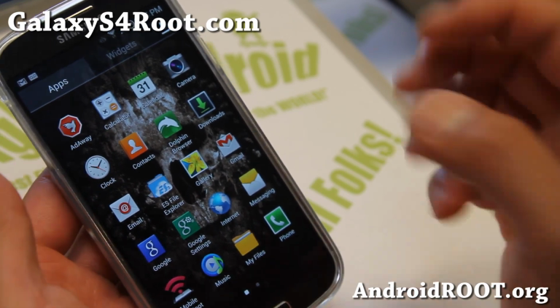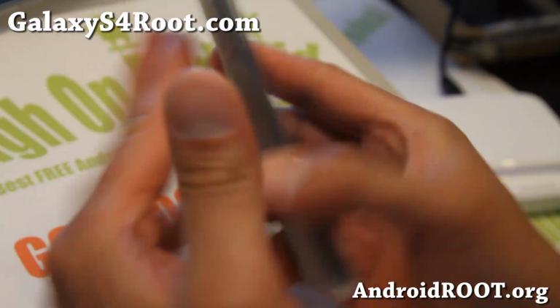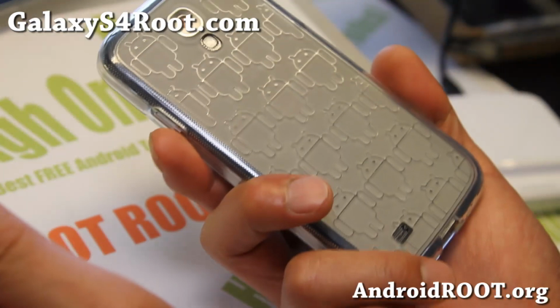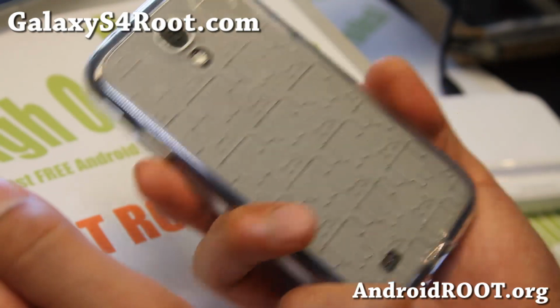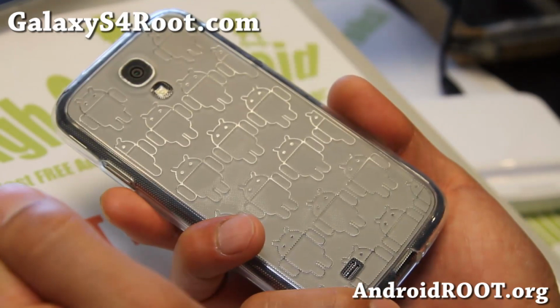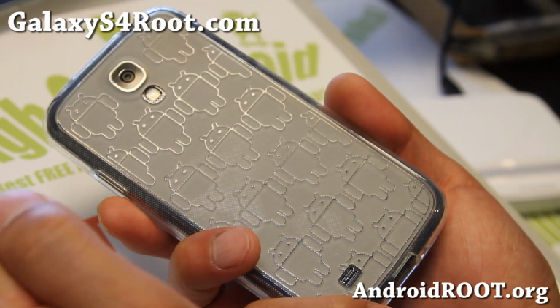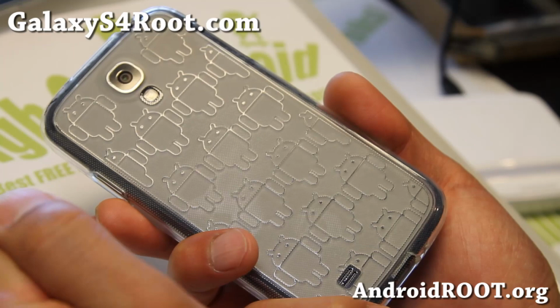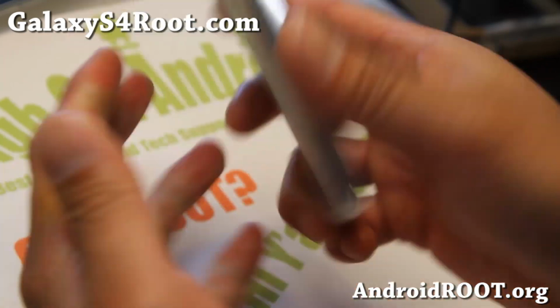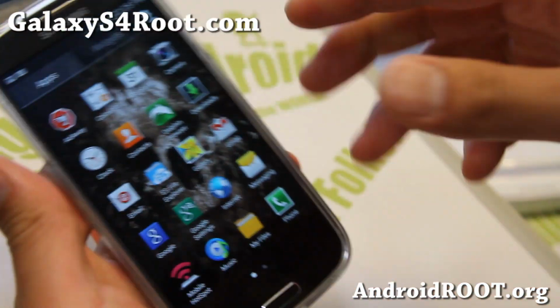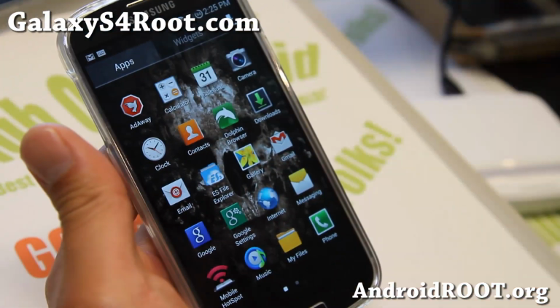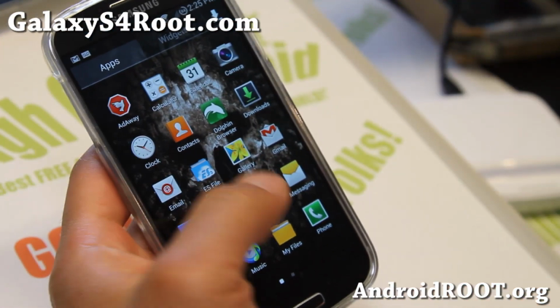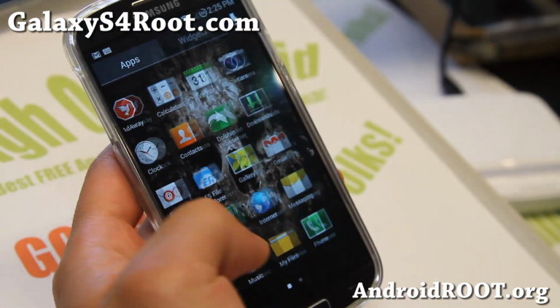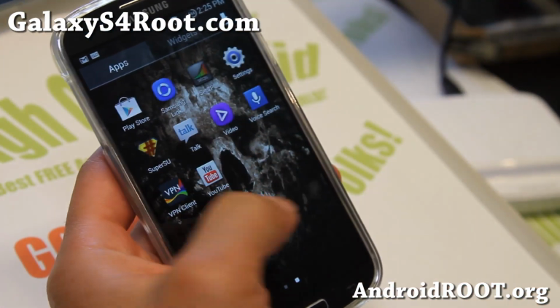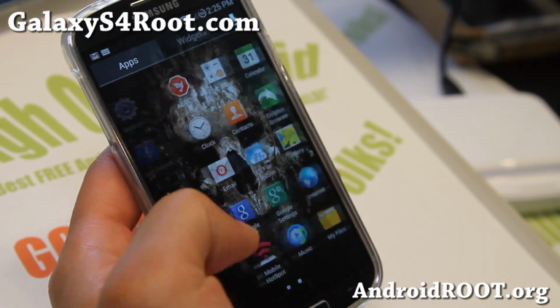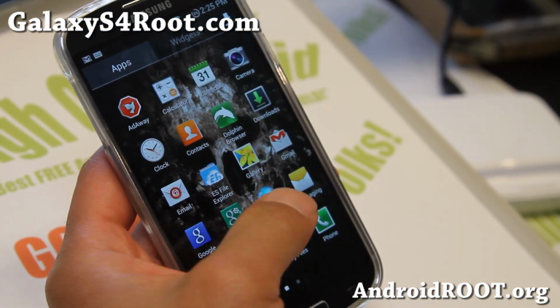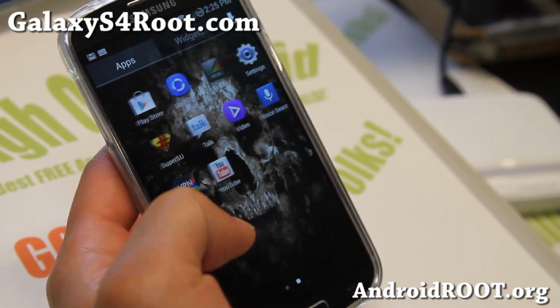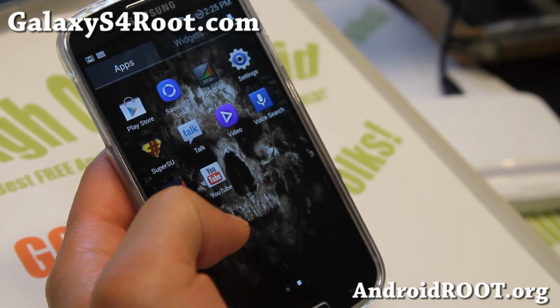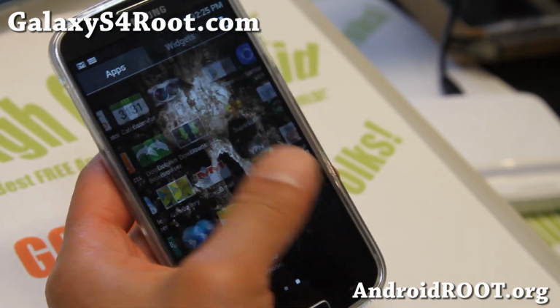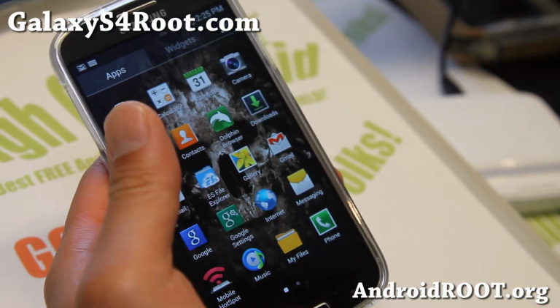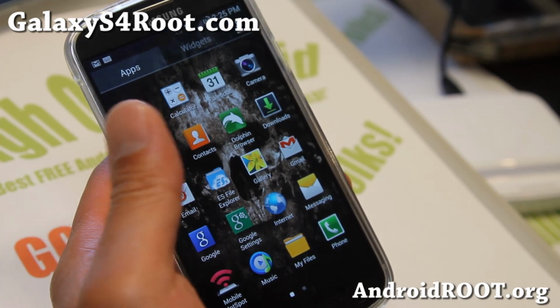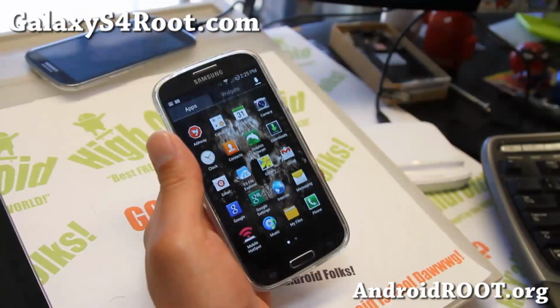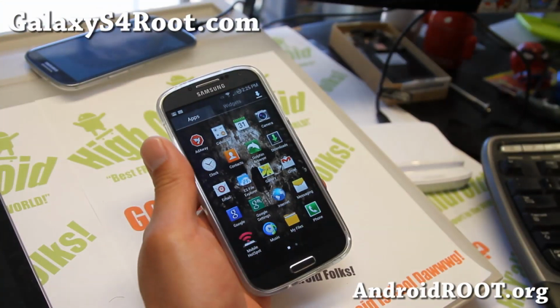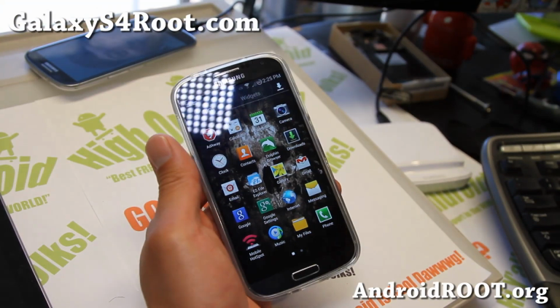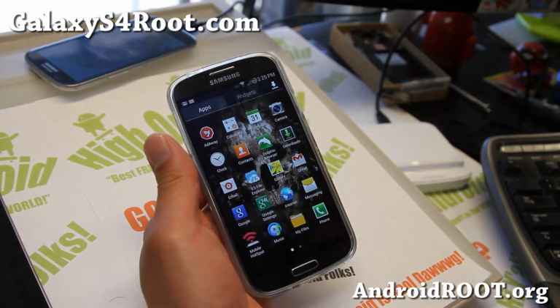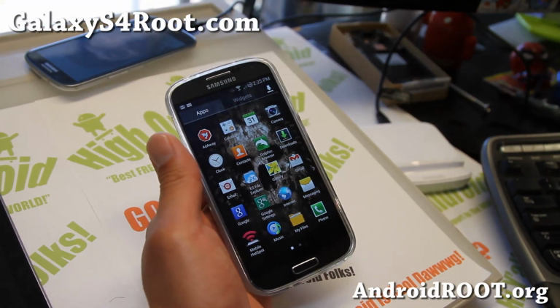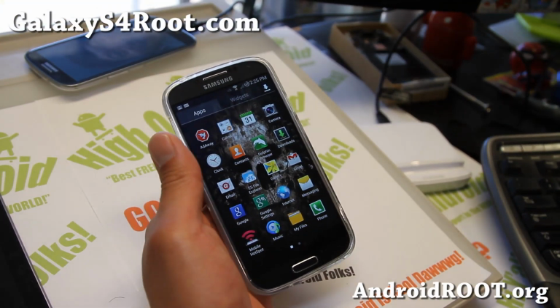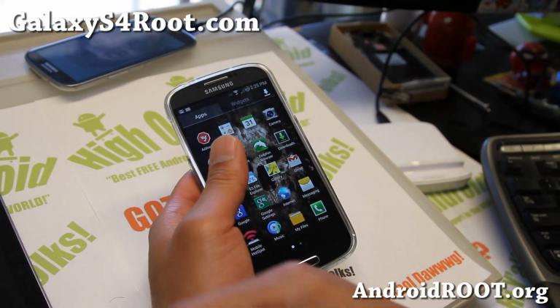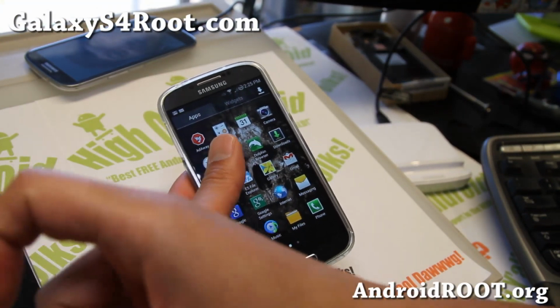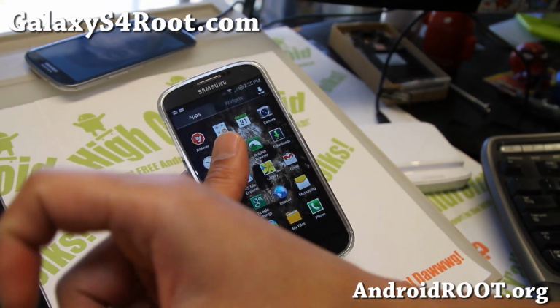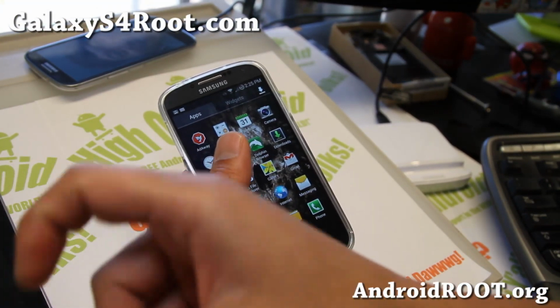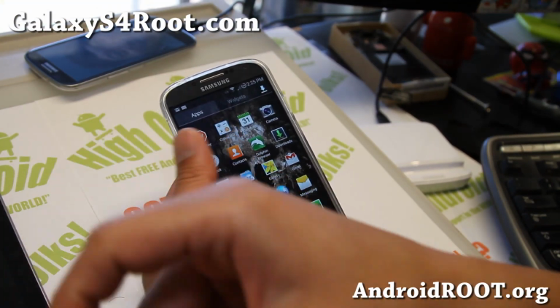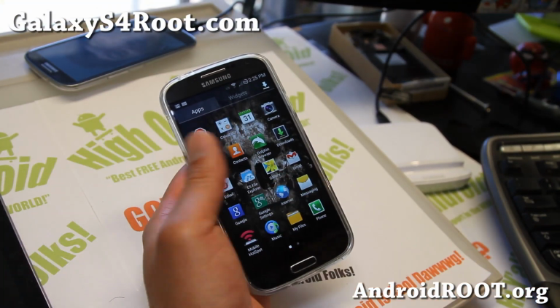Go check it out and let me know what you think. And as always, if you have a Galaxy S4, don't forget to sign up for my email list at GalaxyS4Root.com. We update you once a week with ROM of the Week tips, hacks, and more. And if you're on YouTube, please hit that like button and the subscribe button.